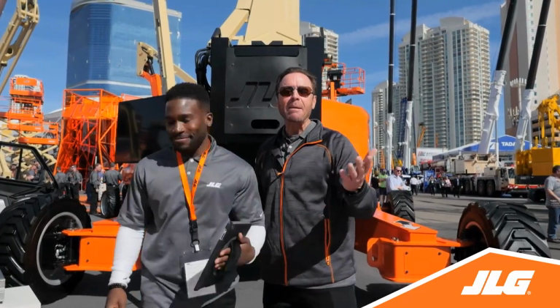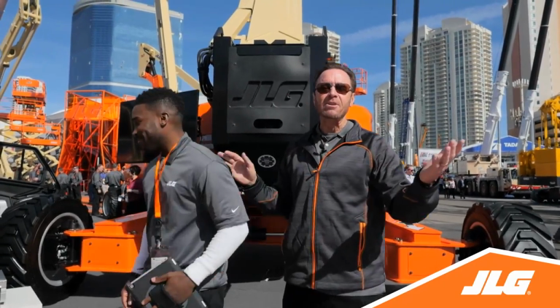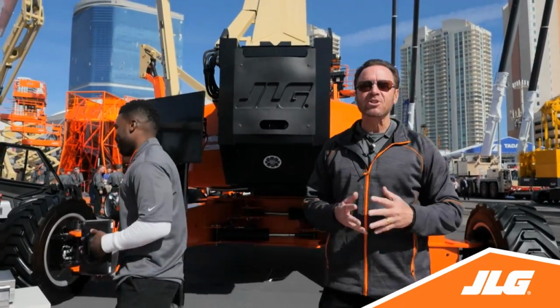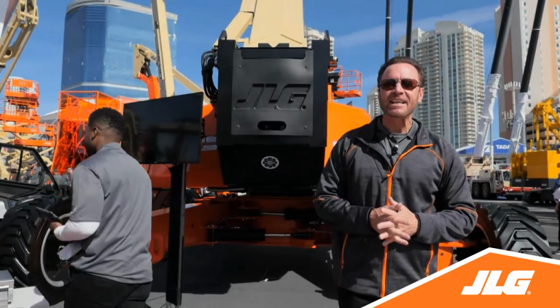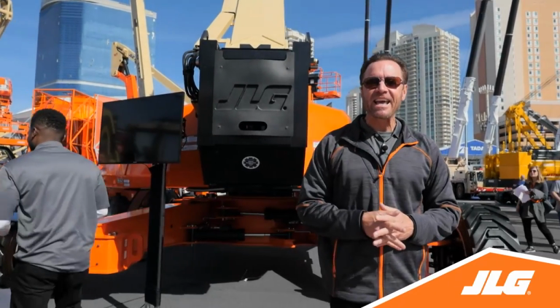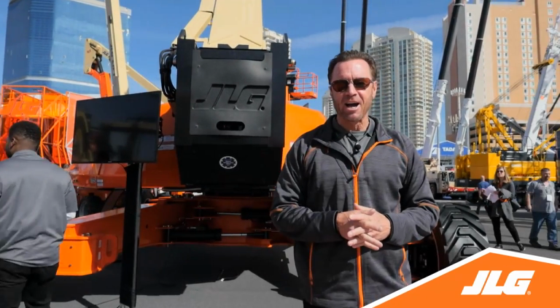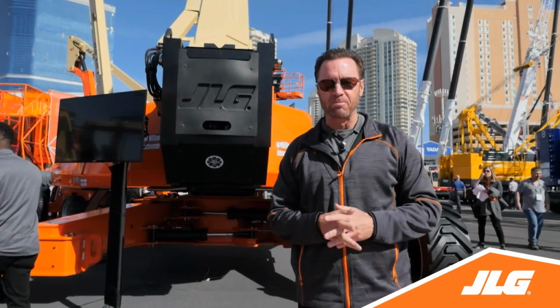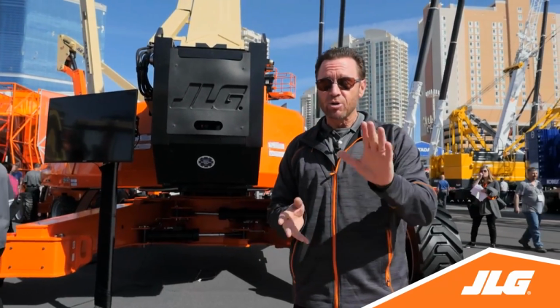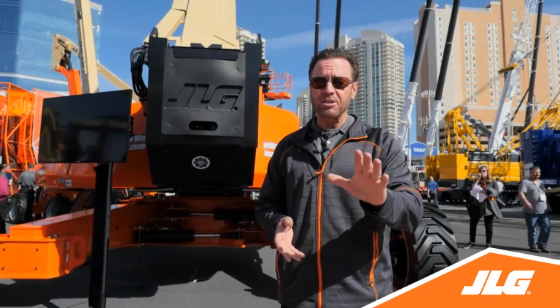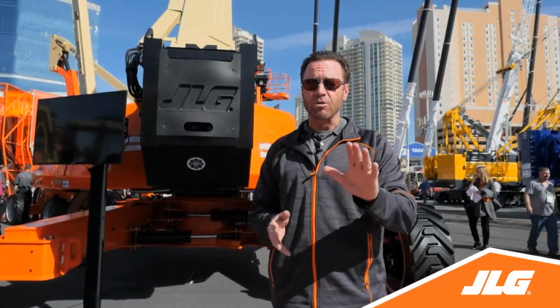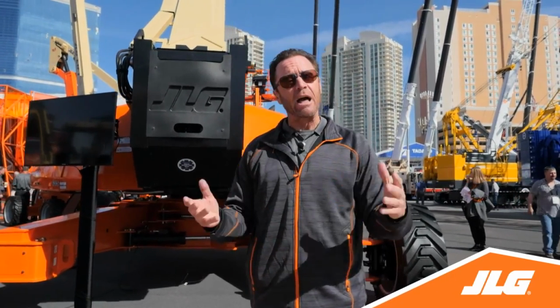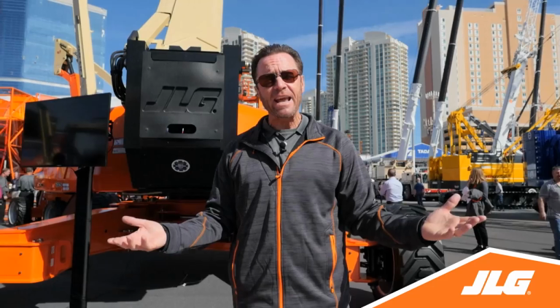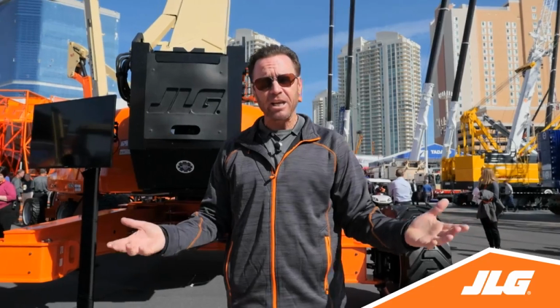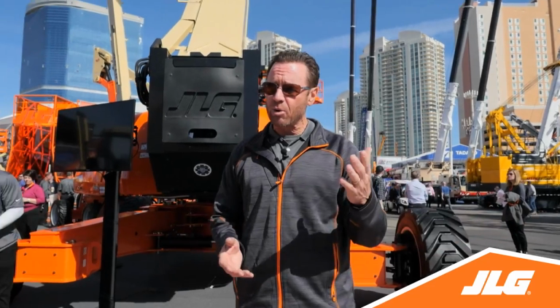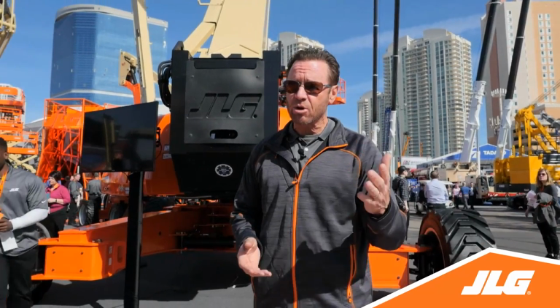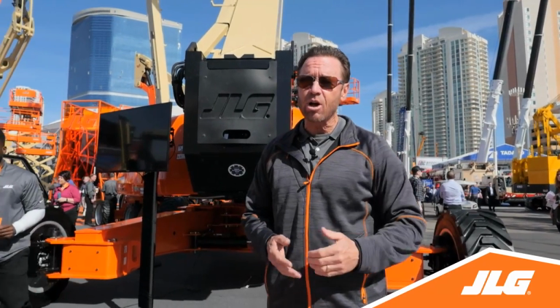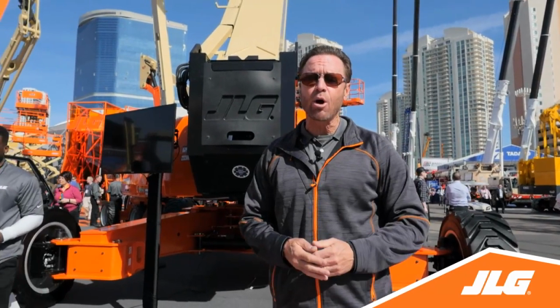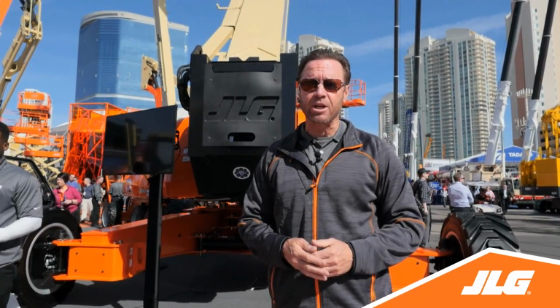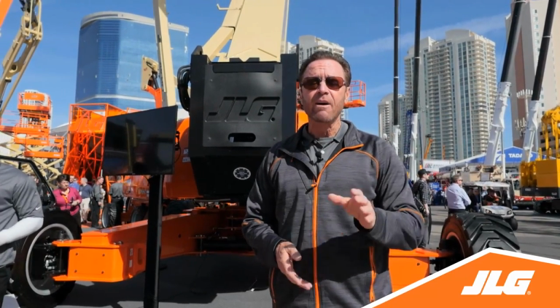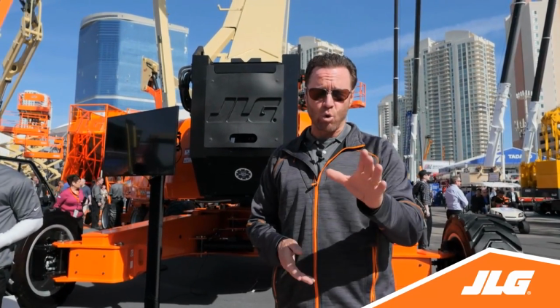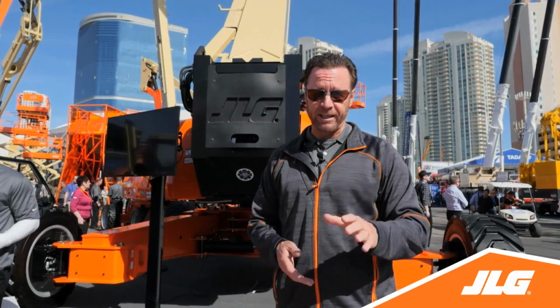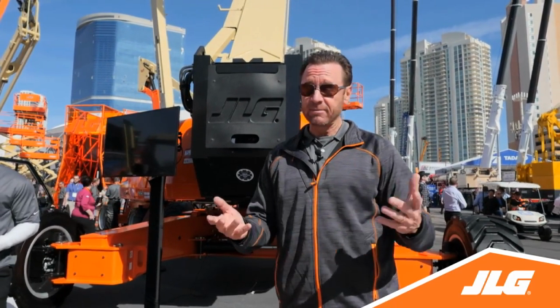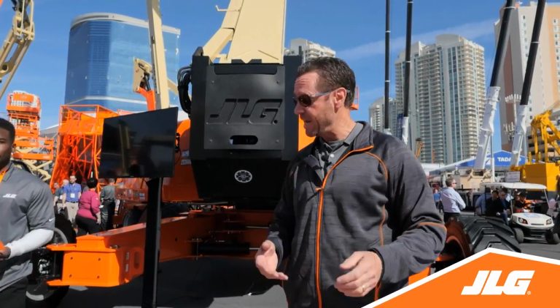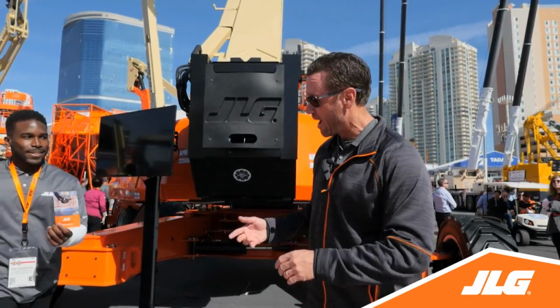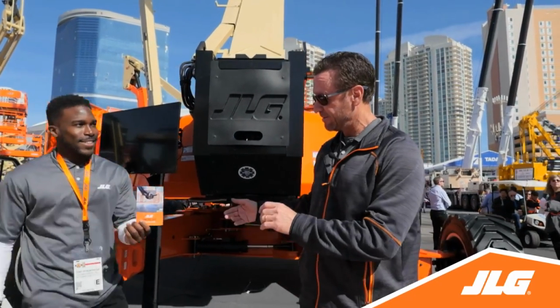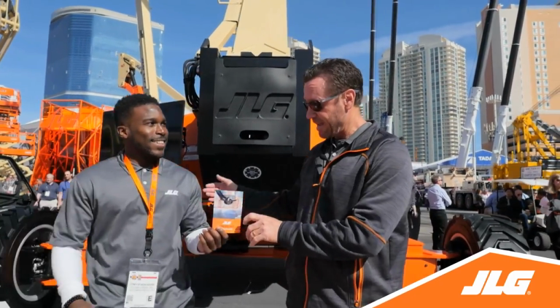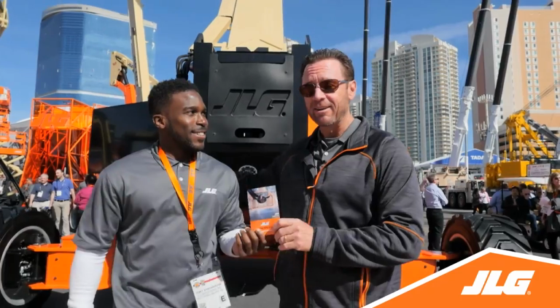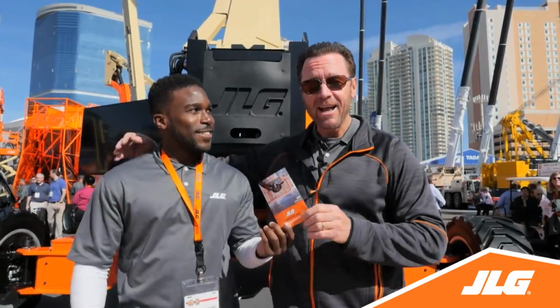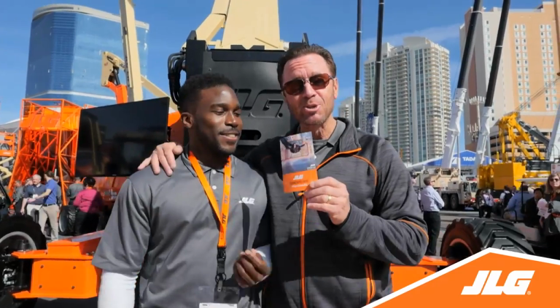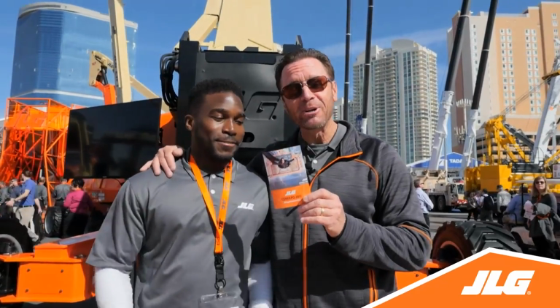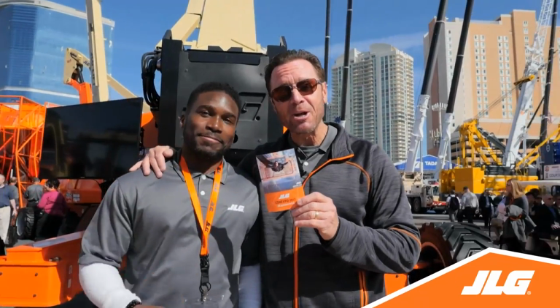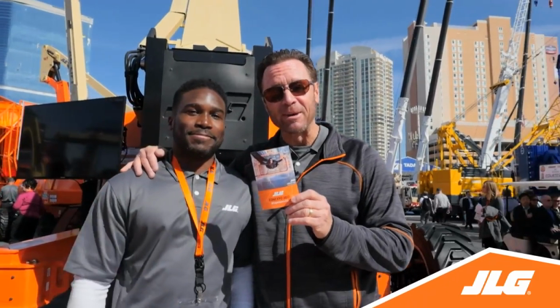That wraps up another exciting day at ConExpo. Tune in tomorrow to learn how JLG lowers the total cost of ownership for your fleet. And meanwhile, I got a souvenir to take home with me.